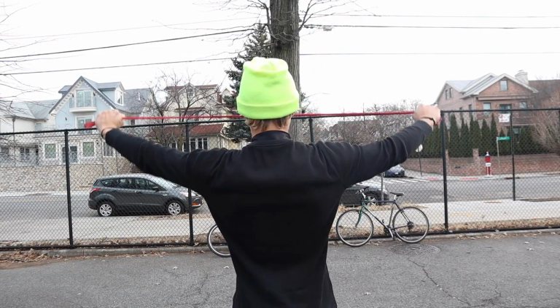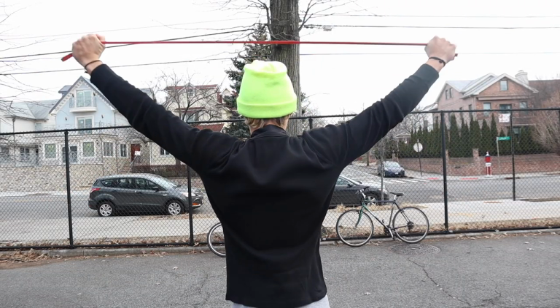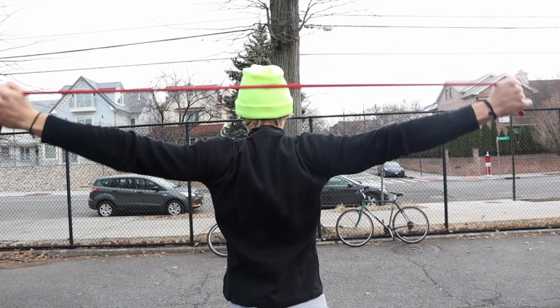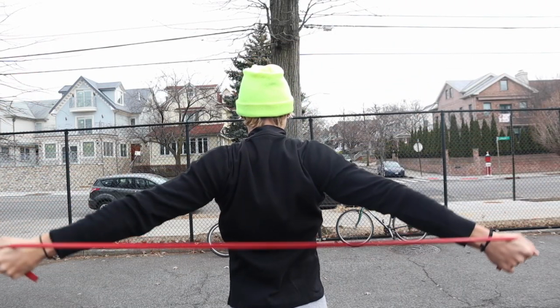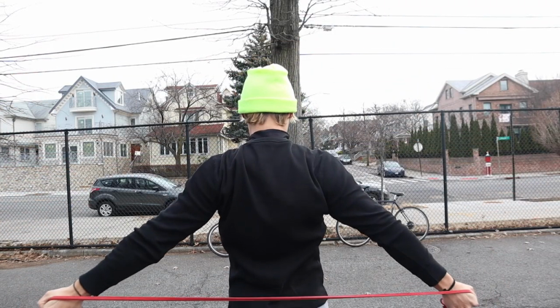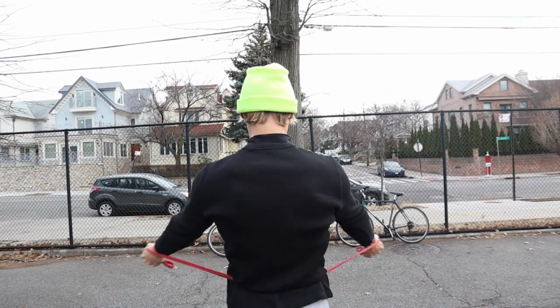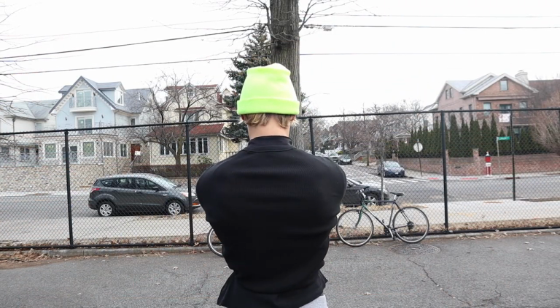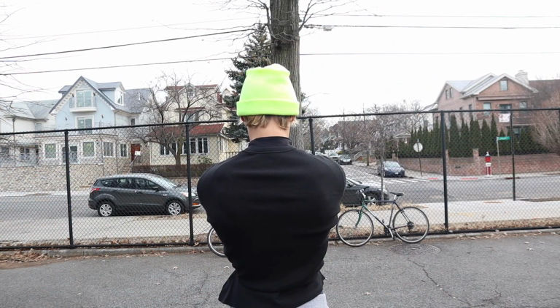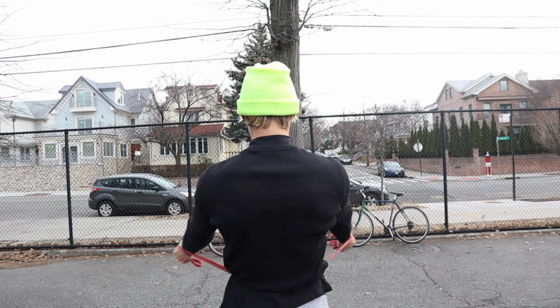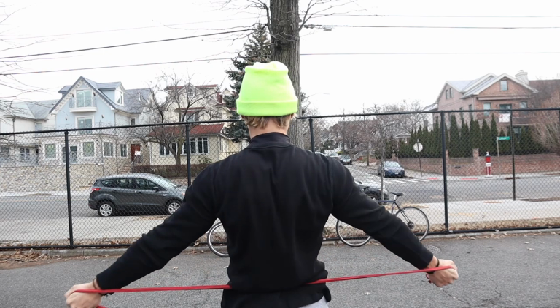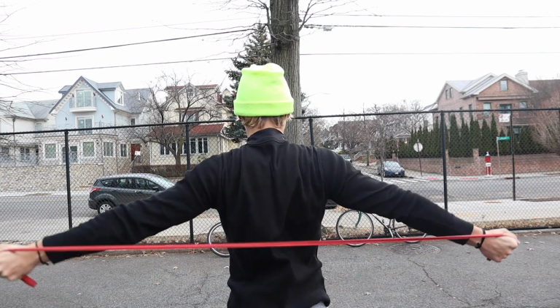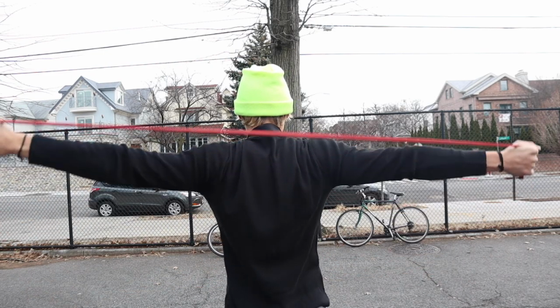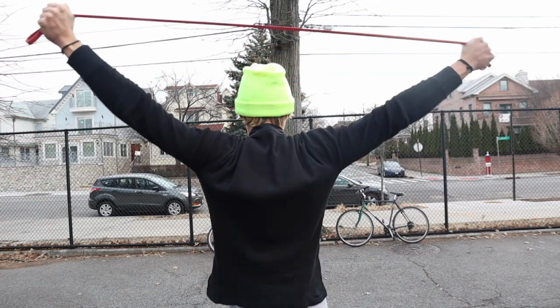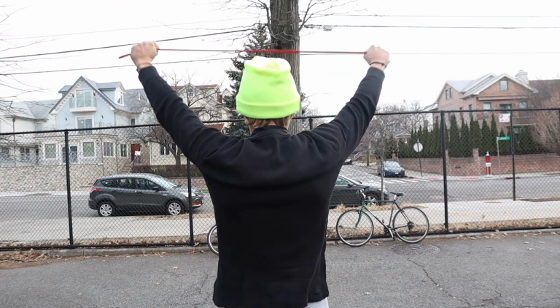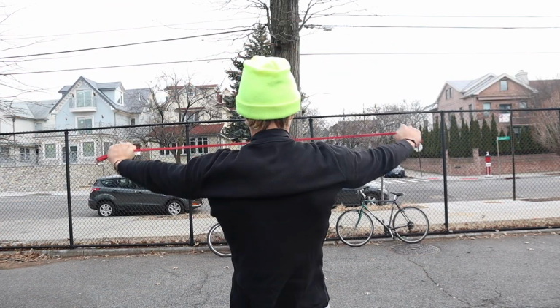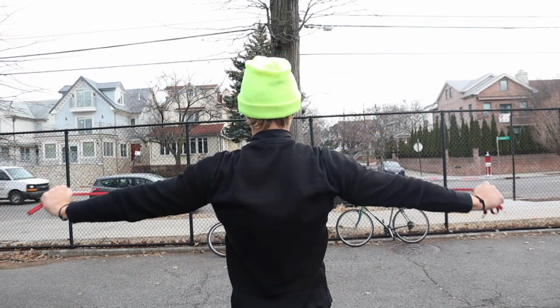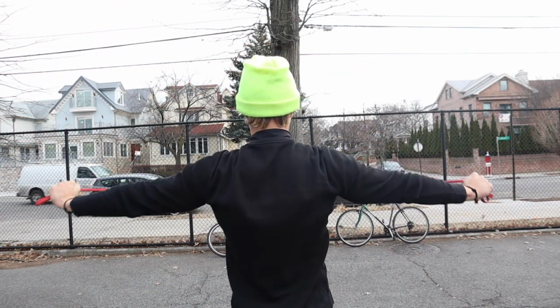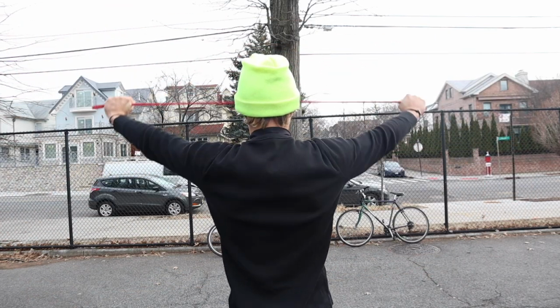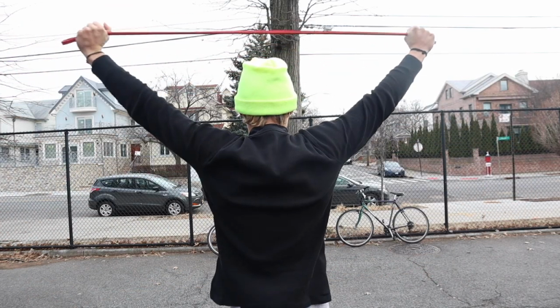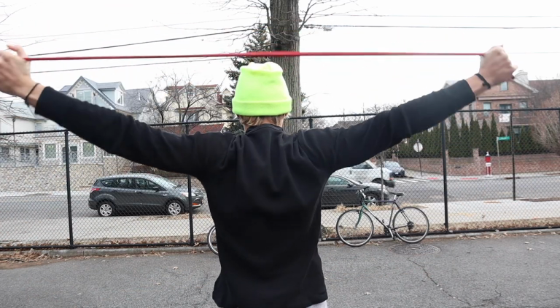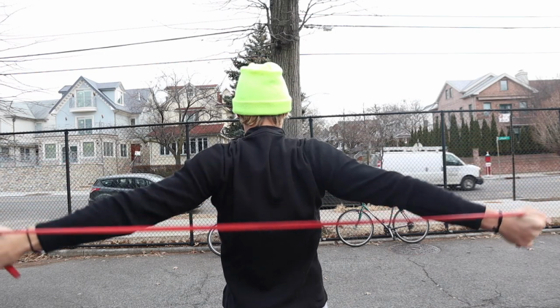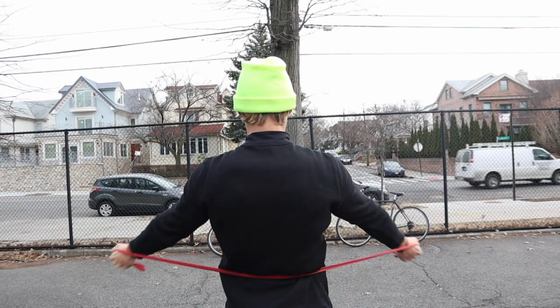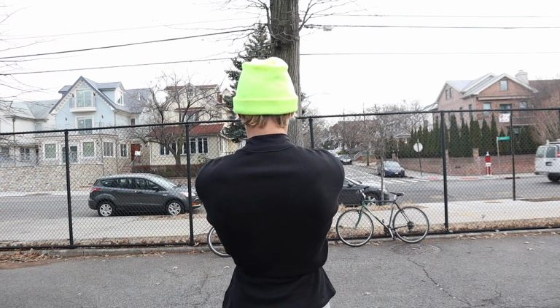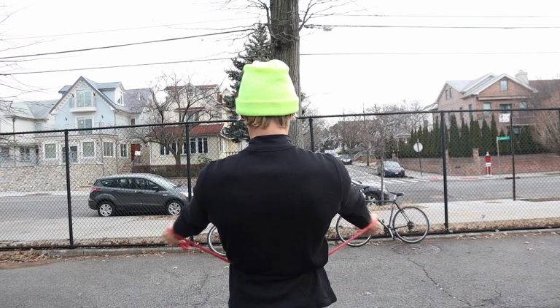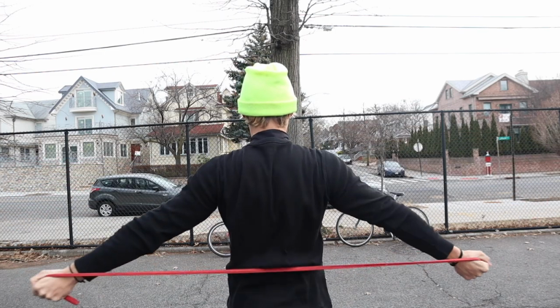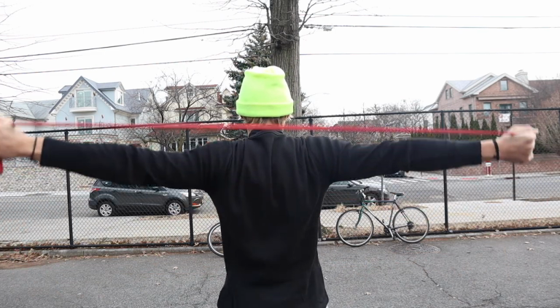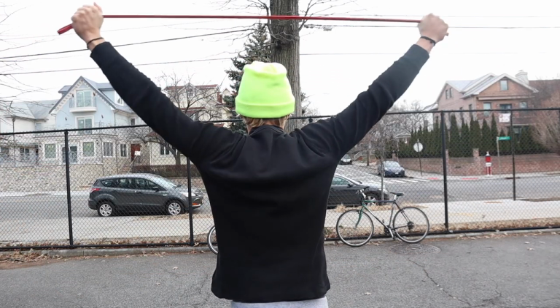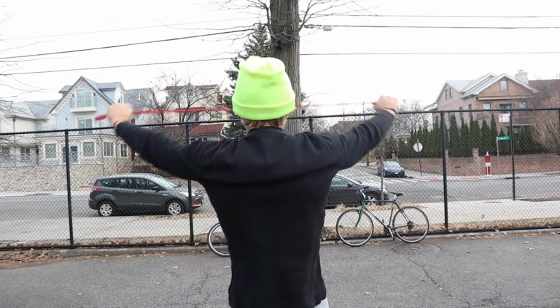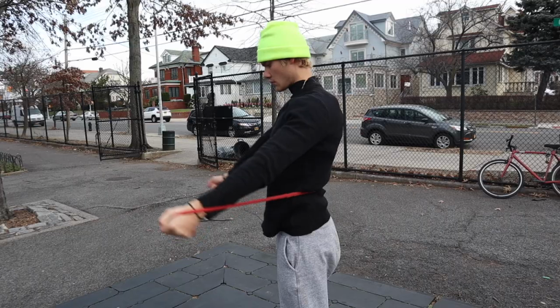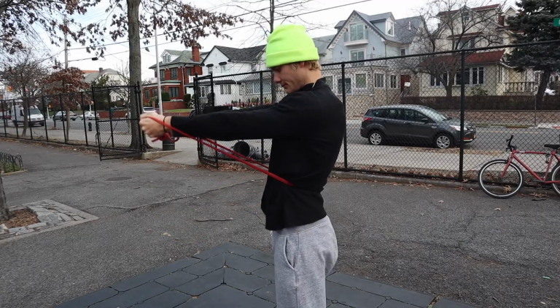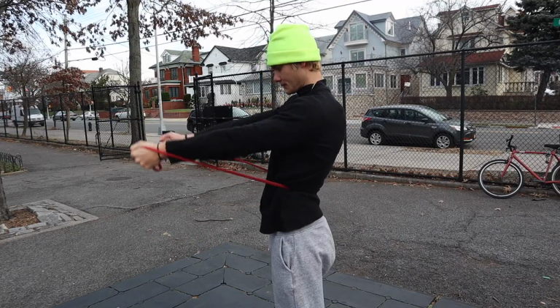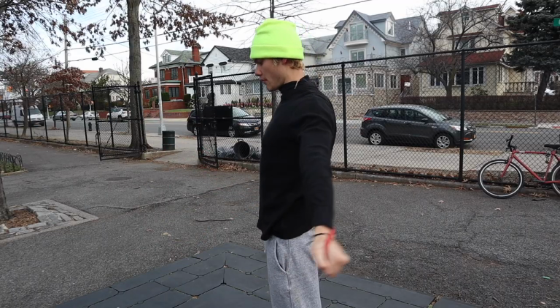After this stretch you're going to do the same thing but instead you're going to go all the way around. You're going to bring your shoulders up and back into your chest and around. Make sure to strain your arms at the end.